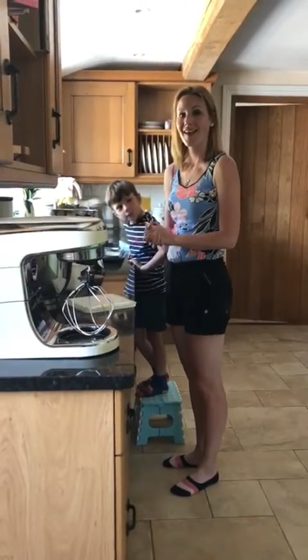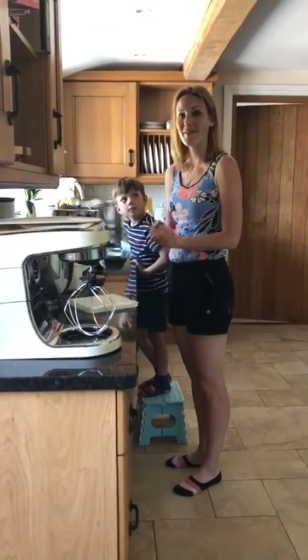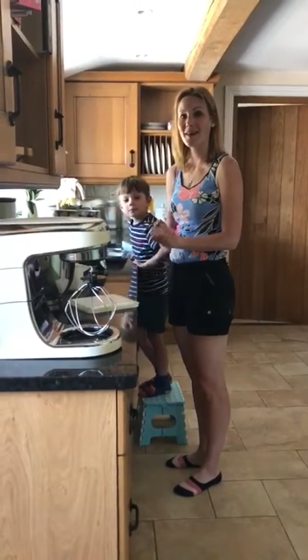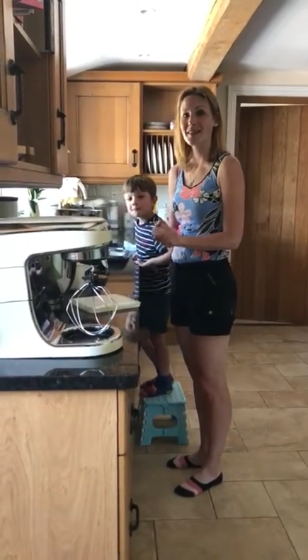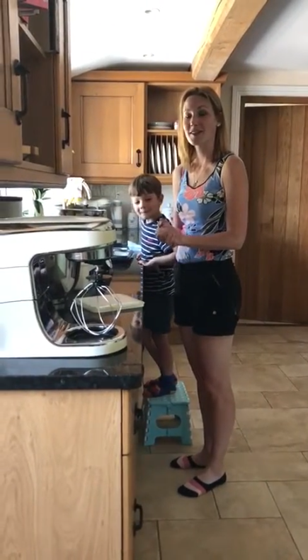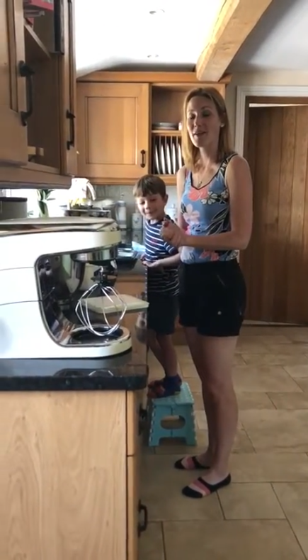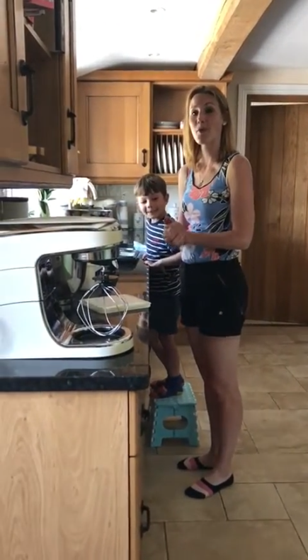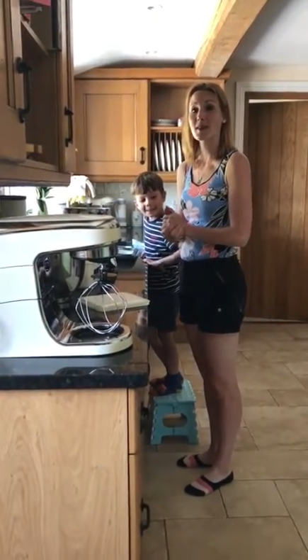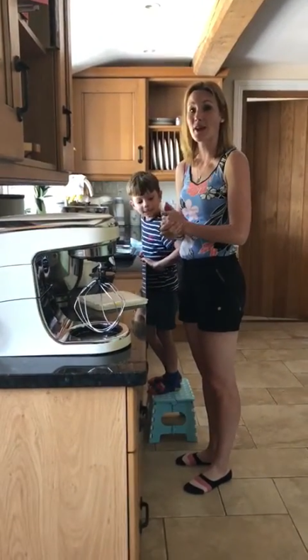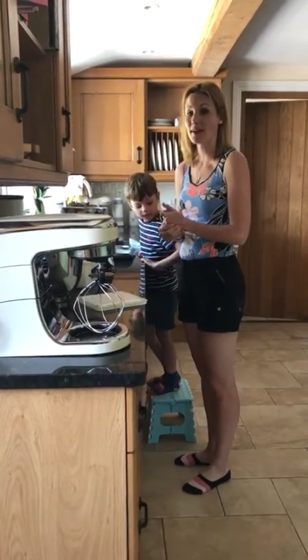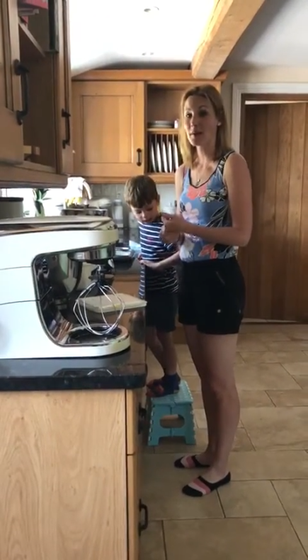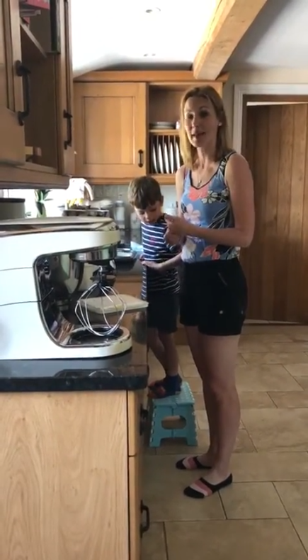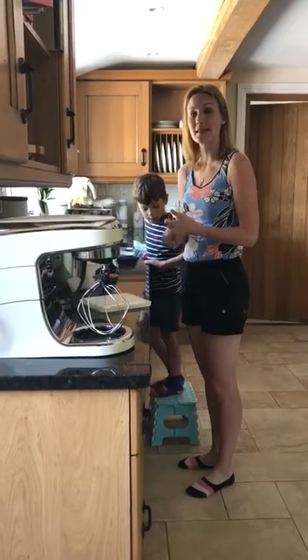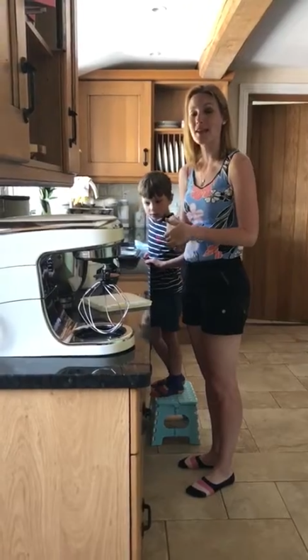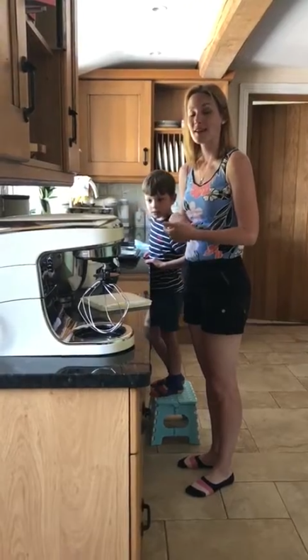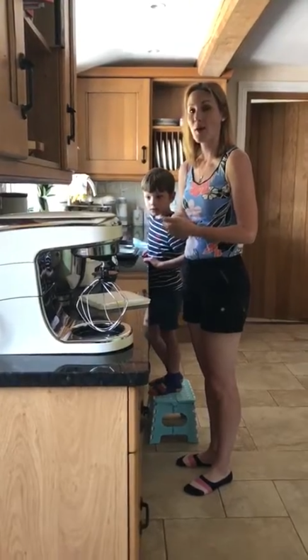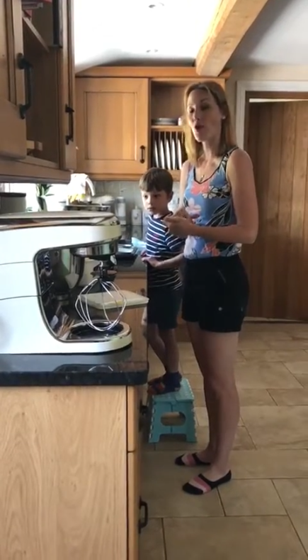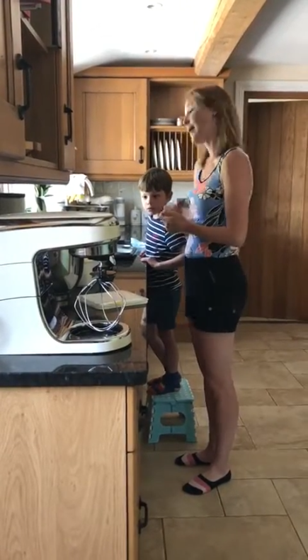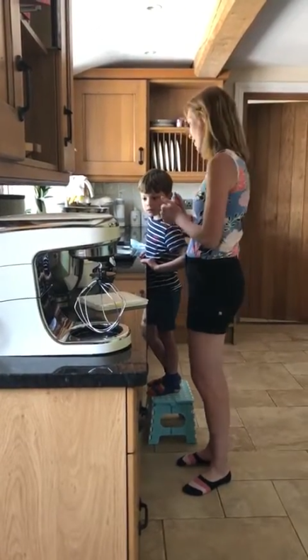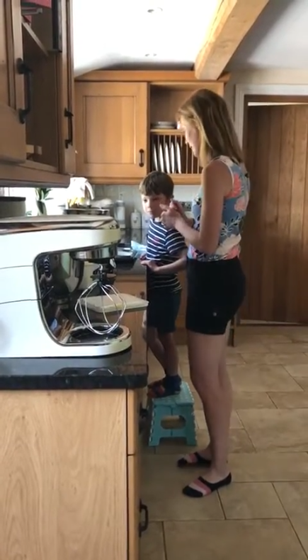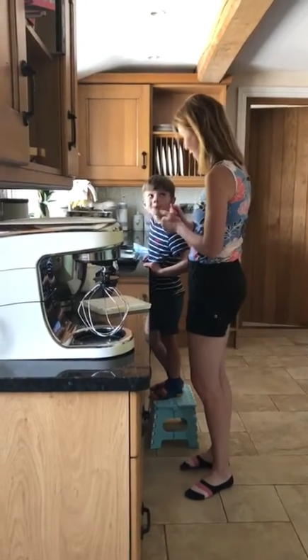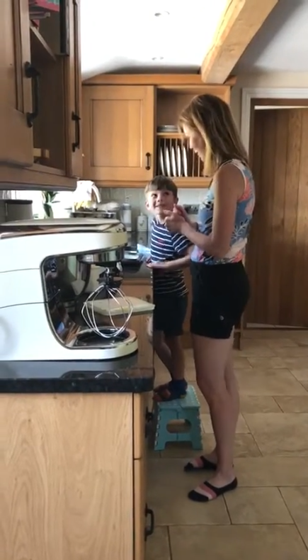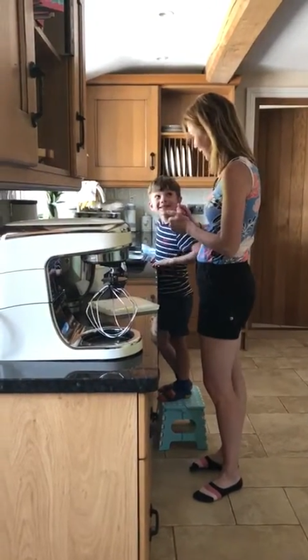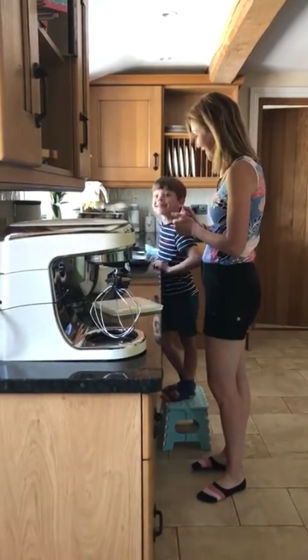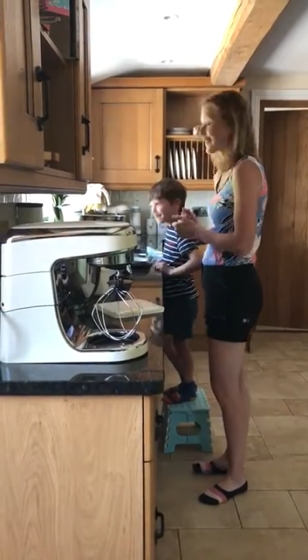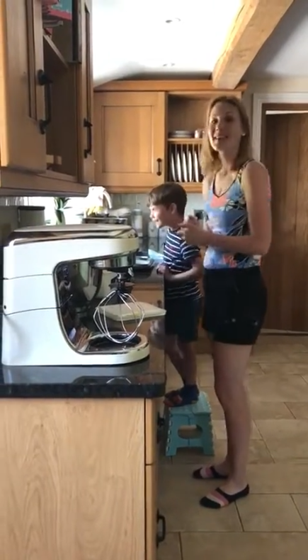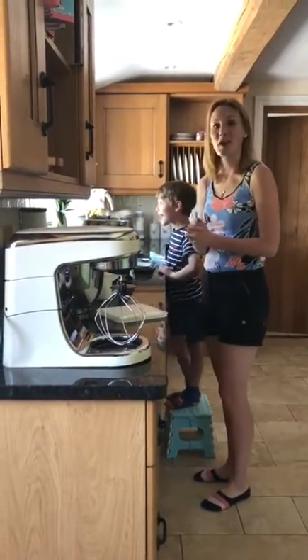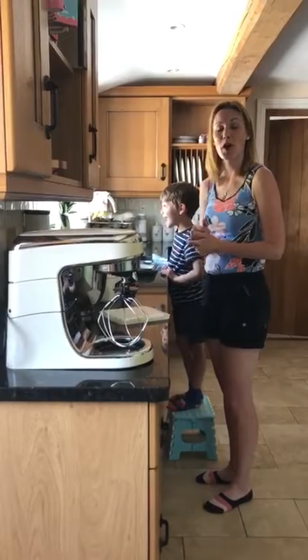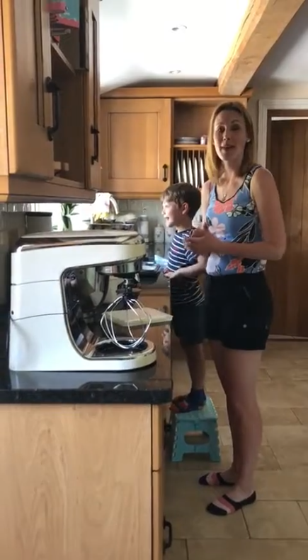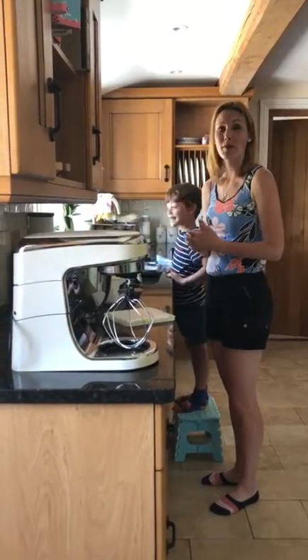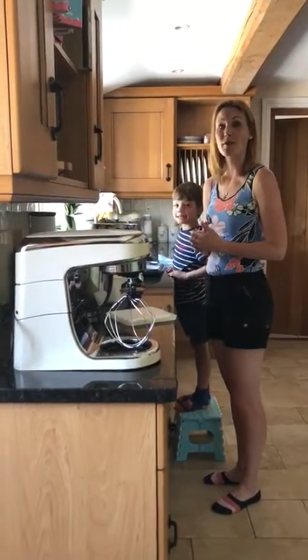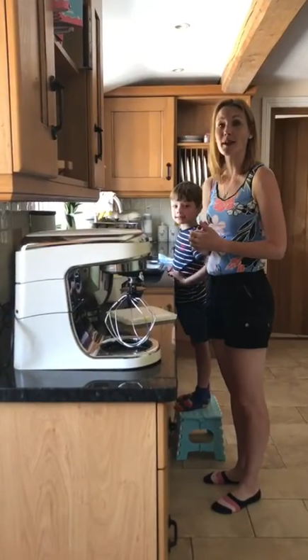Hi everyone! So today I thought we could have a go at making some cupcakes. I've got a little helper who's going to help me. We're going to hopefully make about 12 cupcakes.